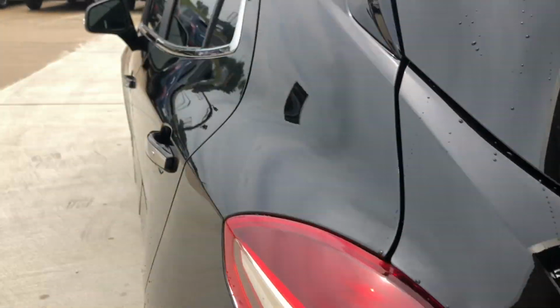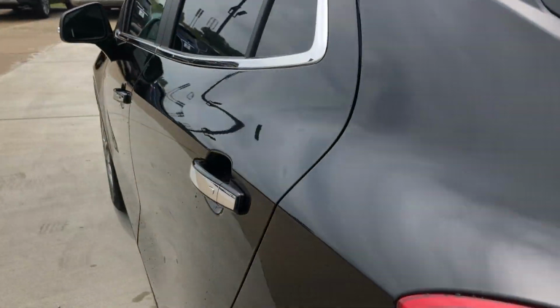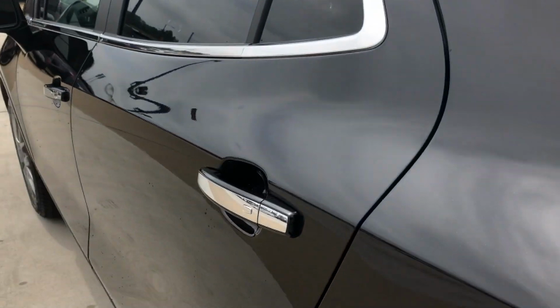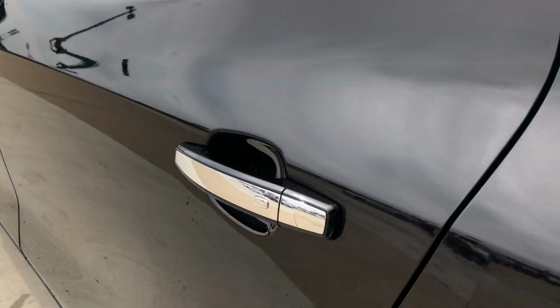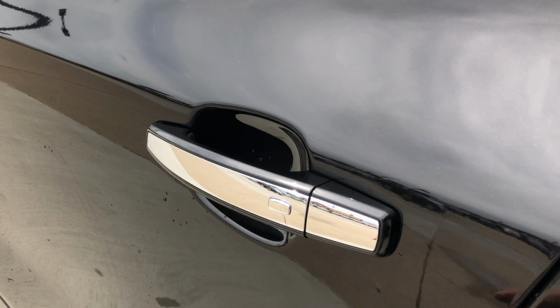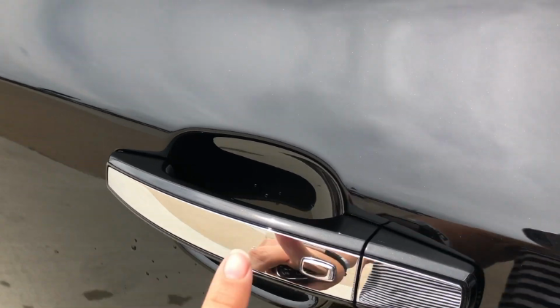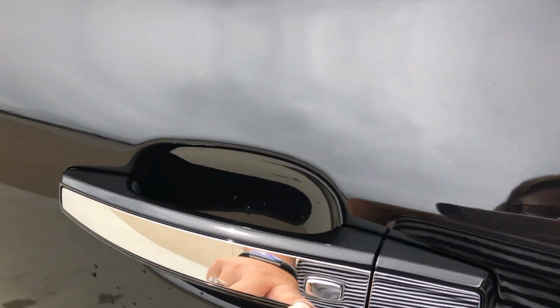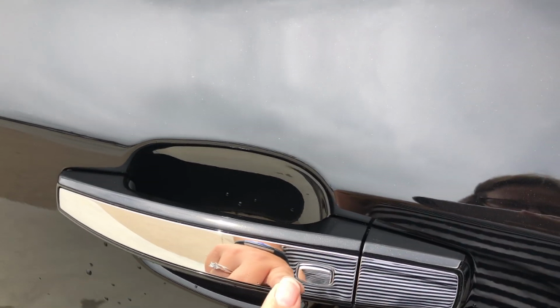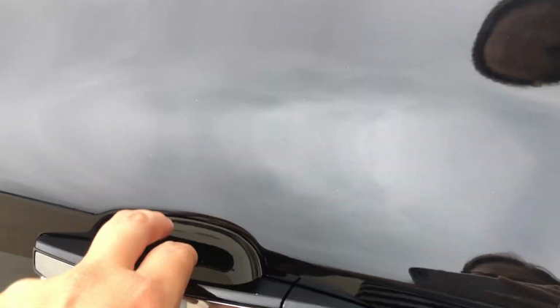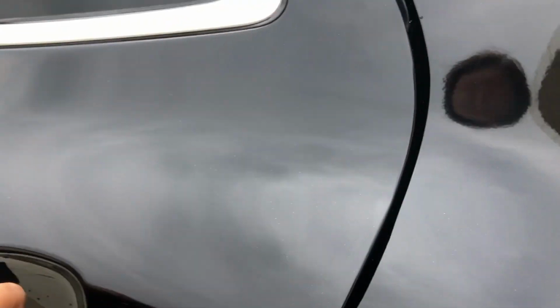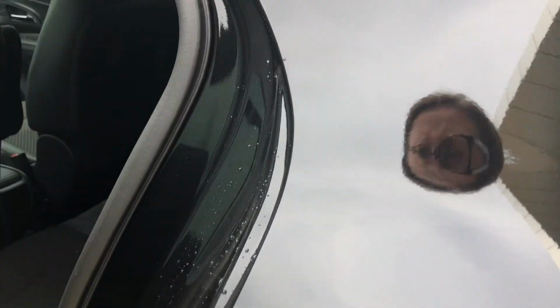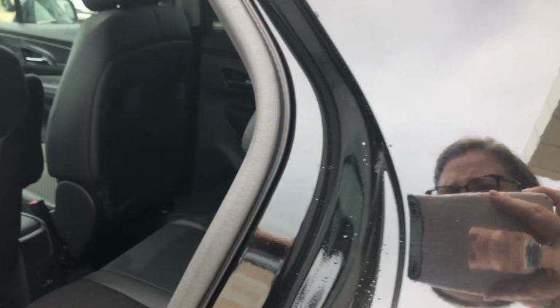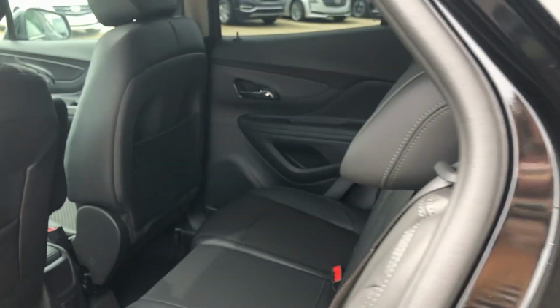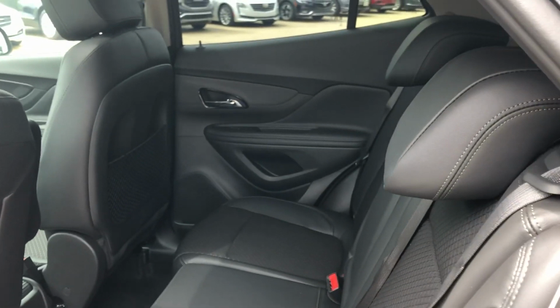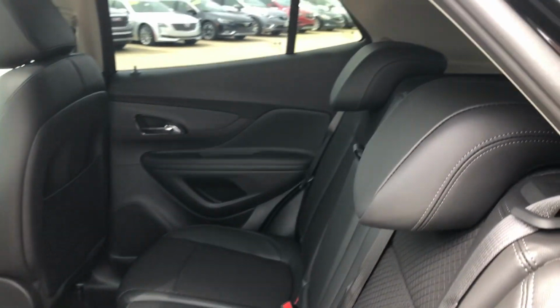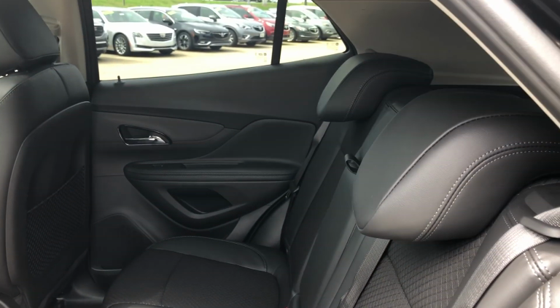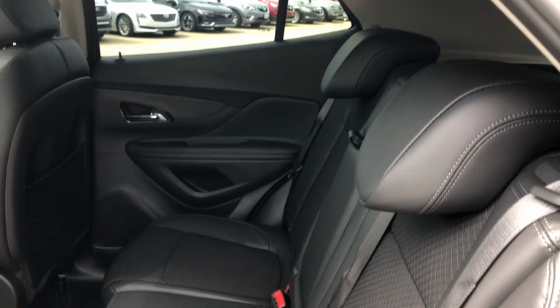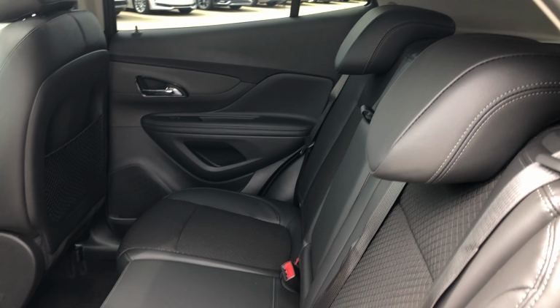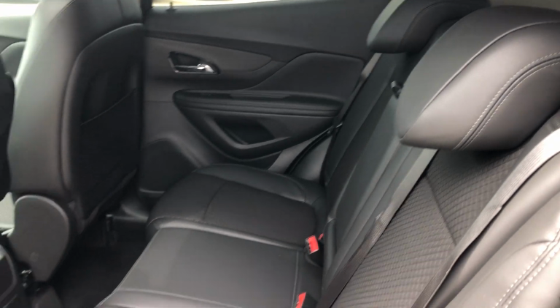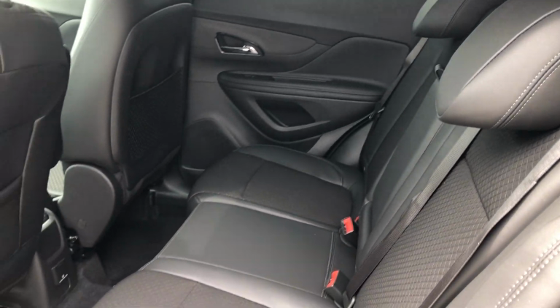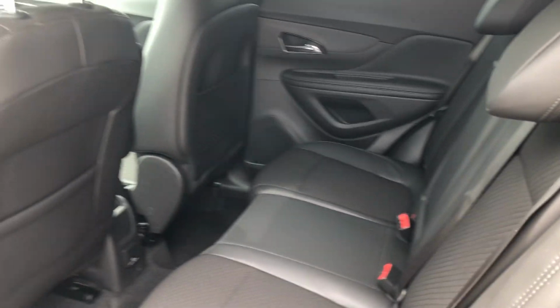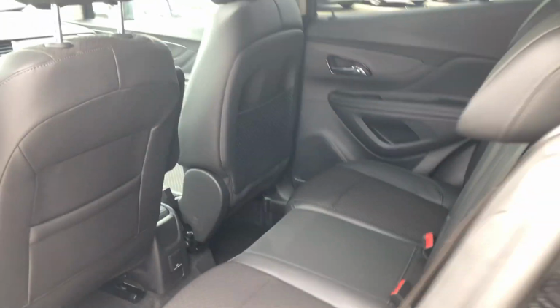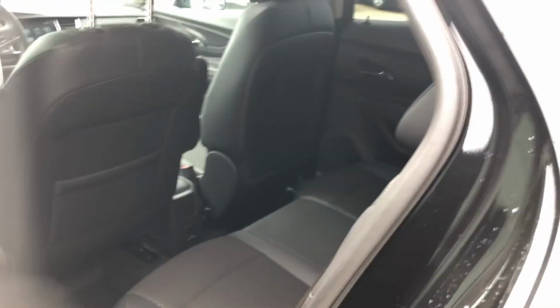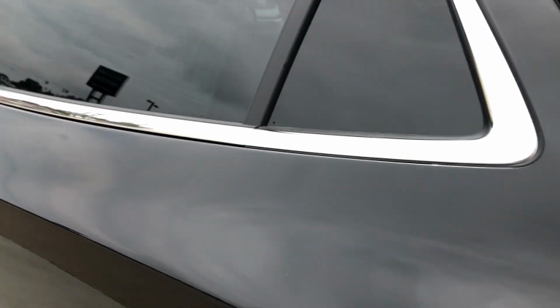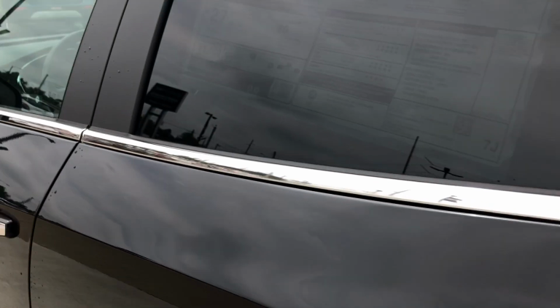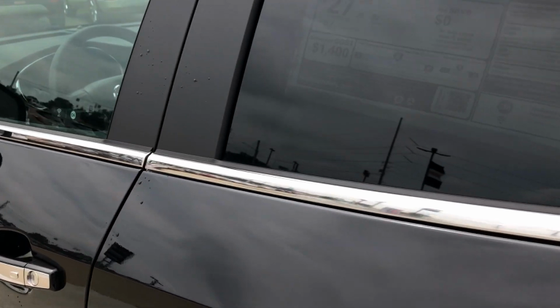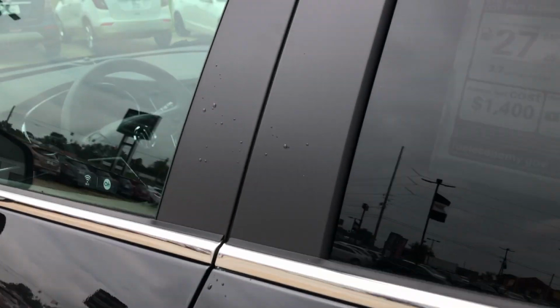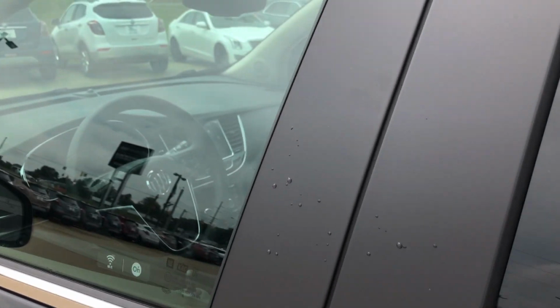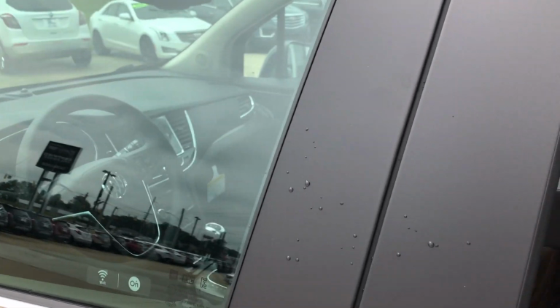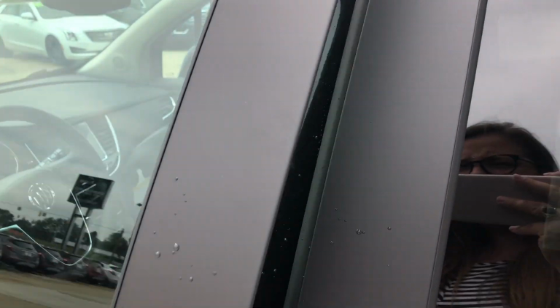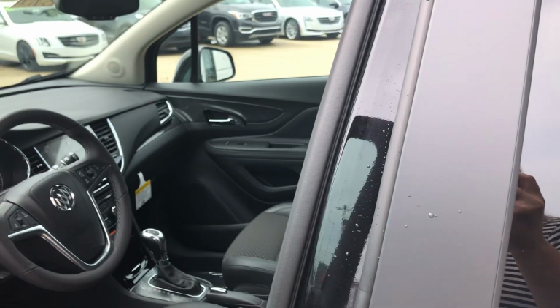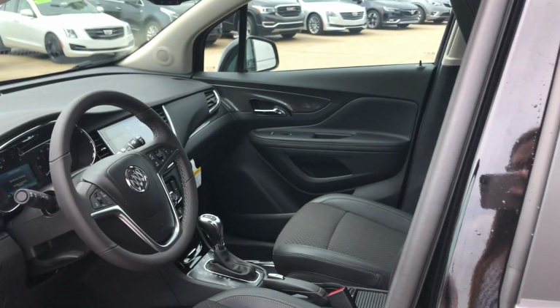All four doors are chrome accented and feature the passive entry keyless option. Rear passenger seating is this beautiful premium leather bench, and driver and passenger enjoy the same premium leather bucket seating.